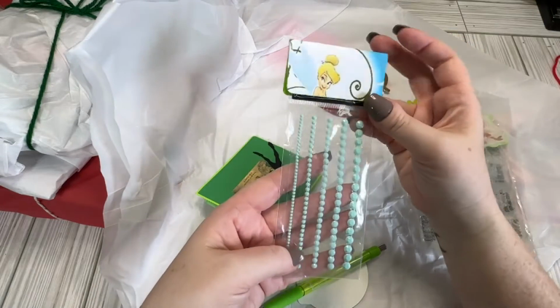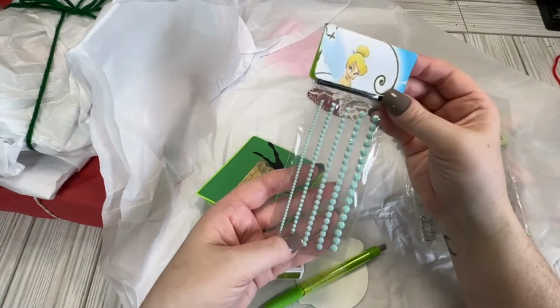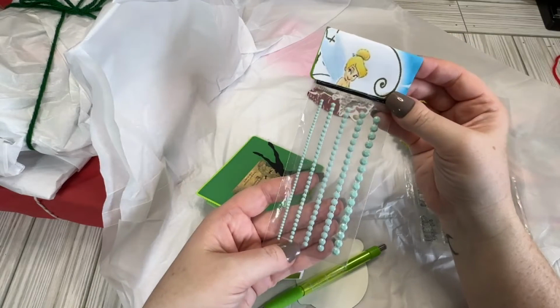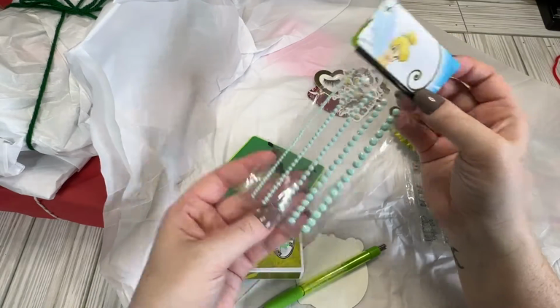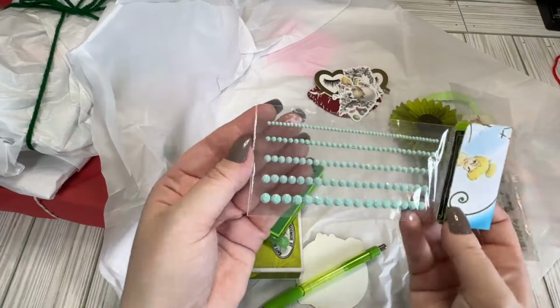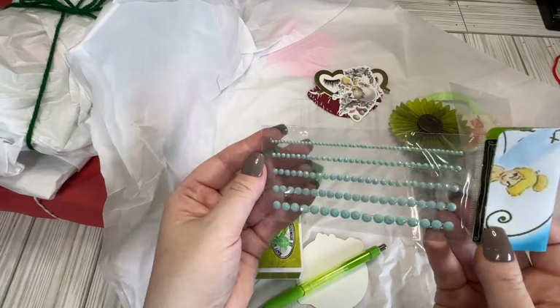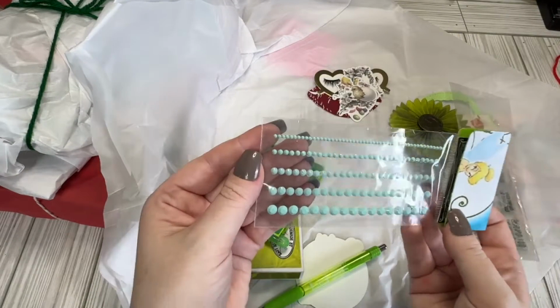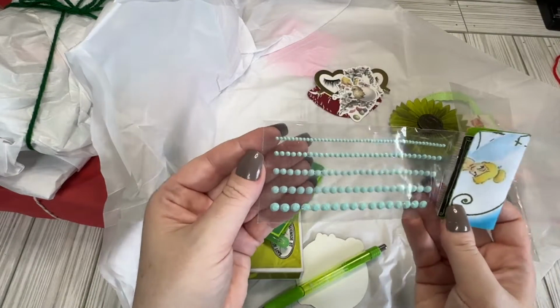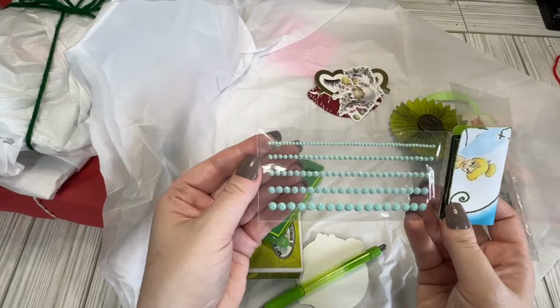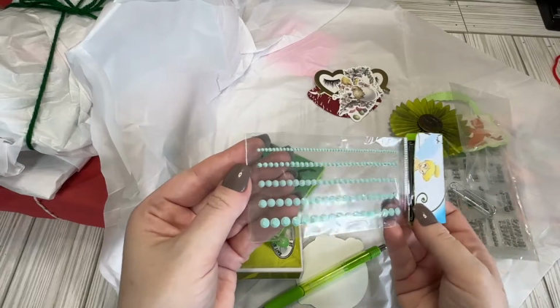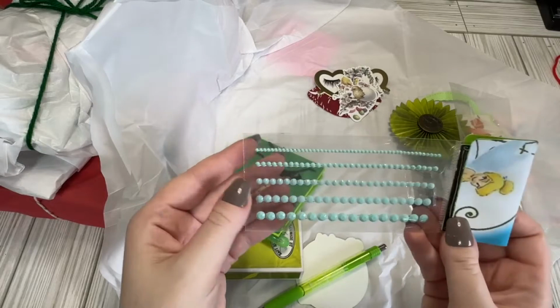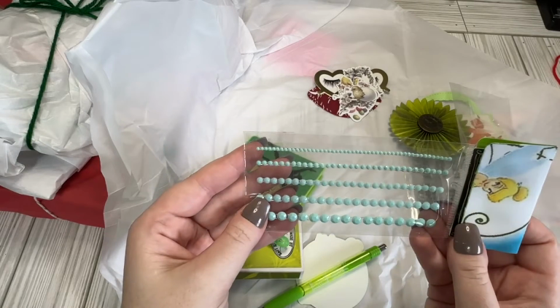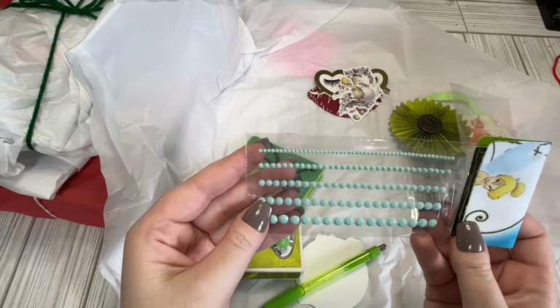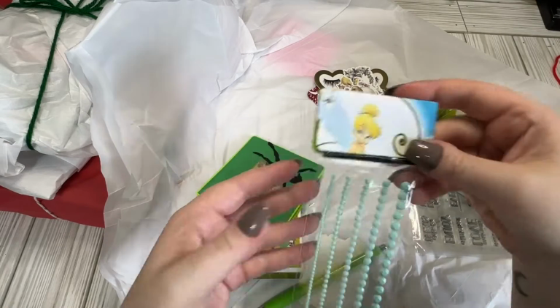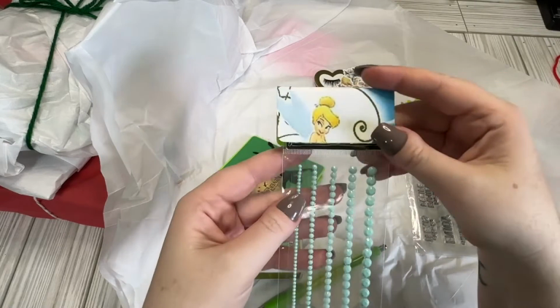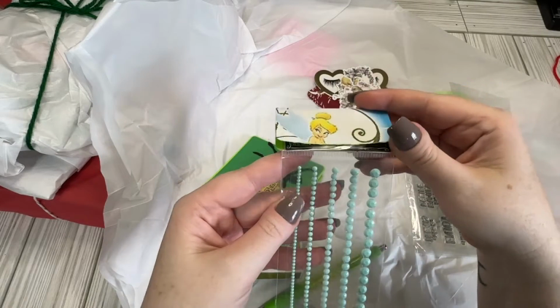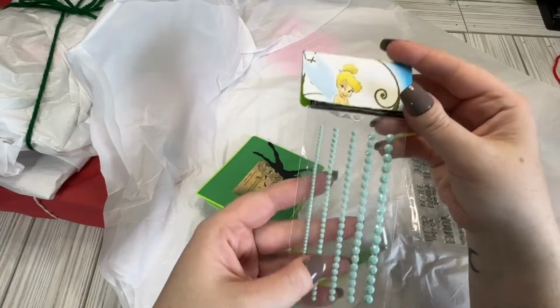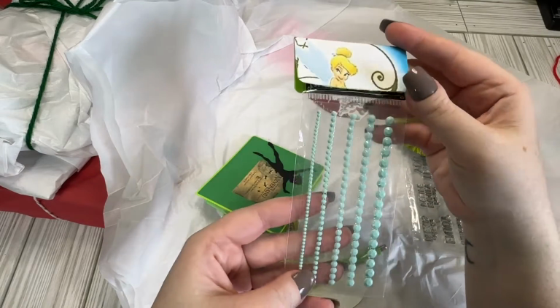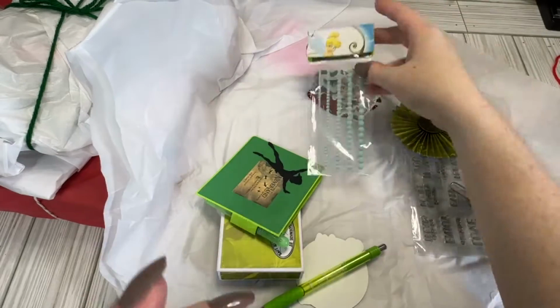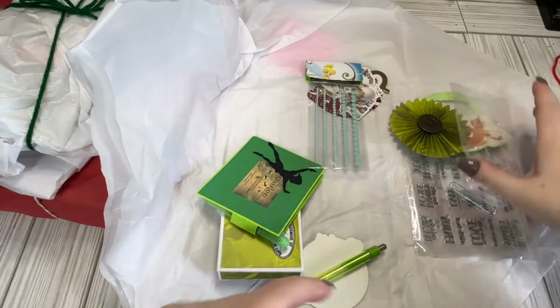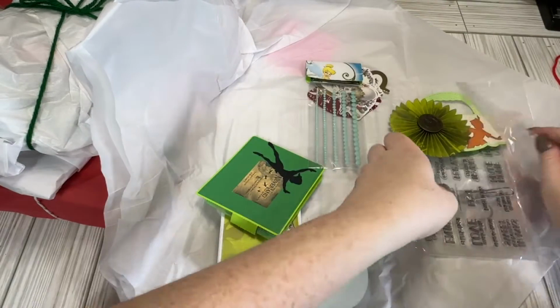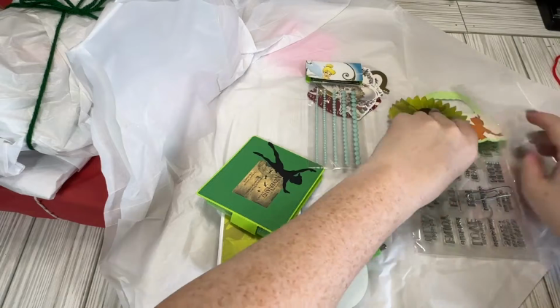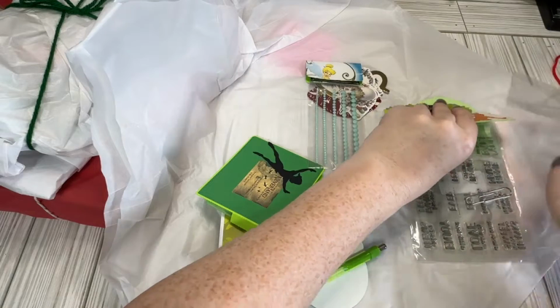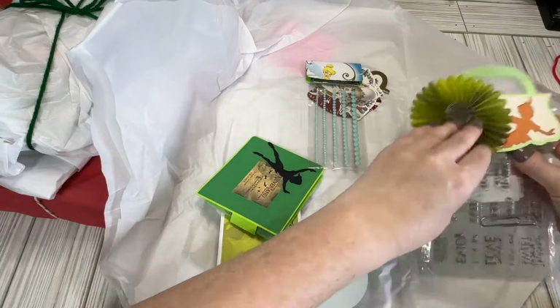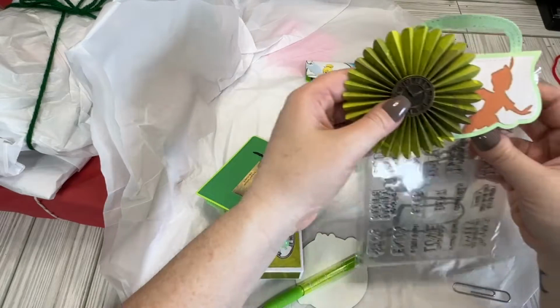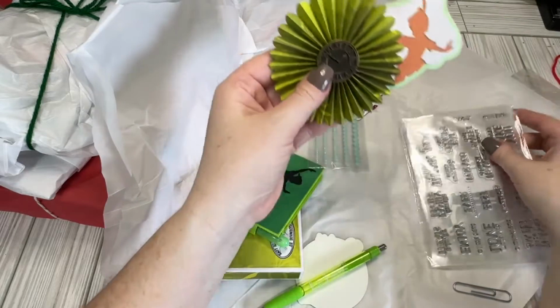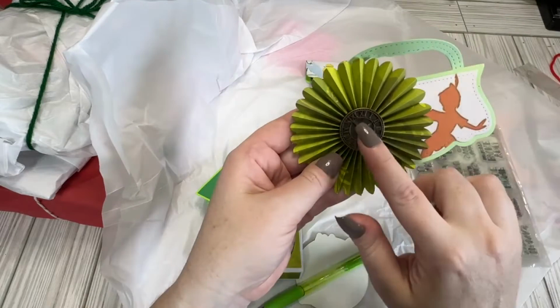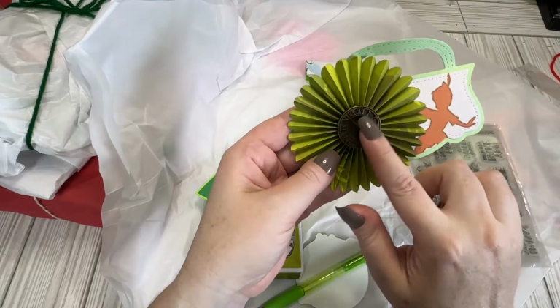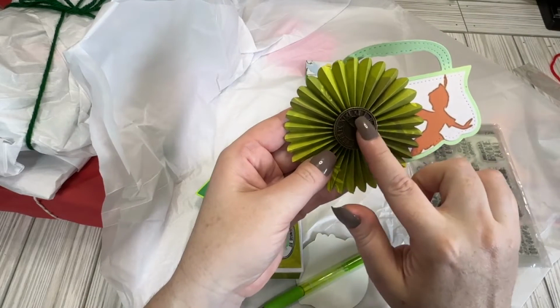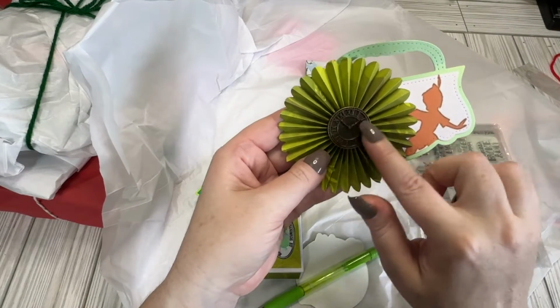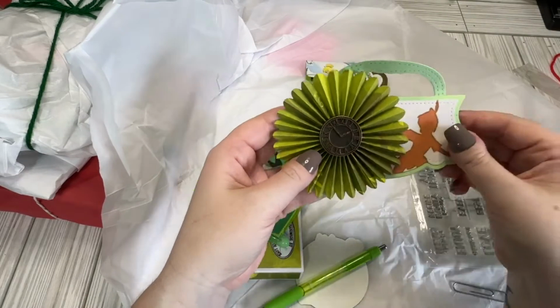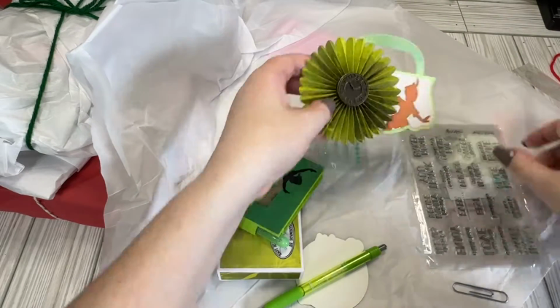We have some — these are really pretty. She knows I like that minty color. So we got some sticky jemmies. Oh, I love that color so much. I love this rosette with this clock in there.